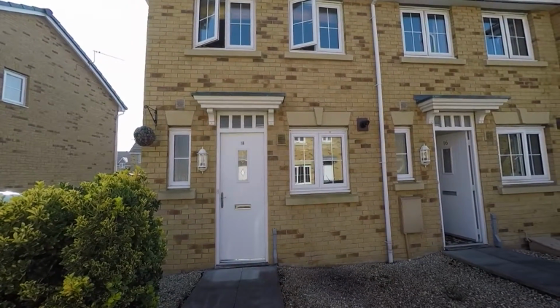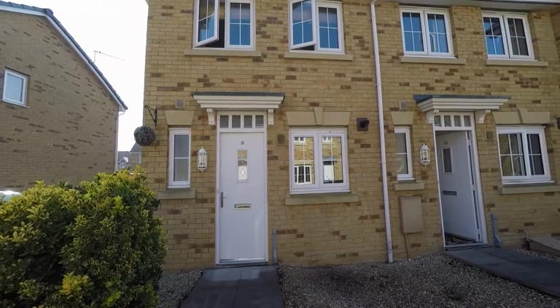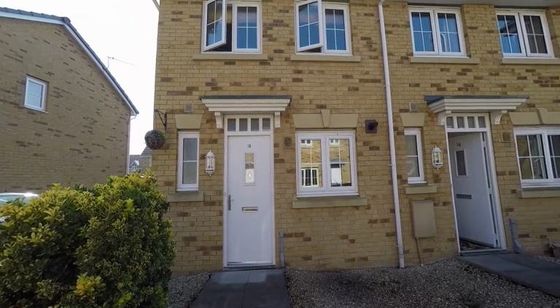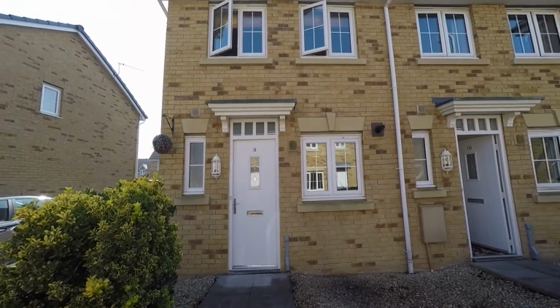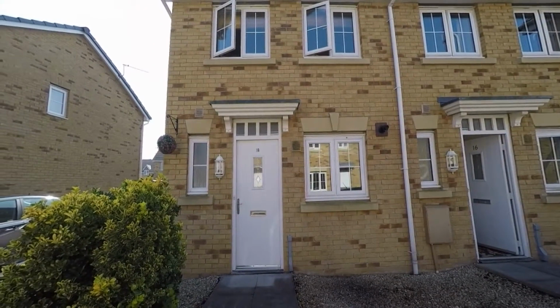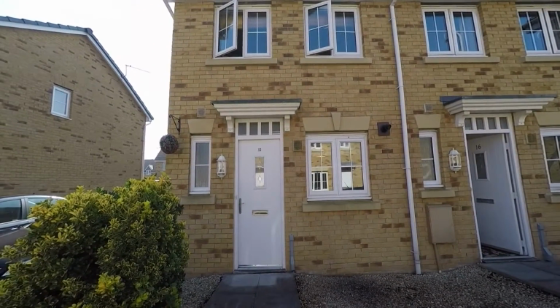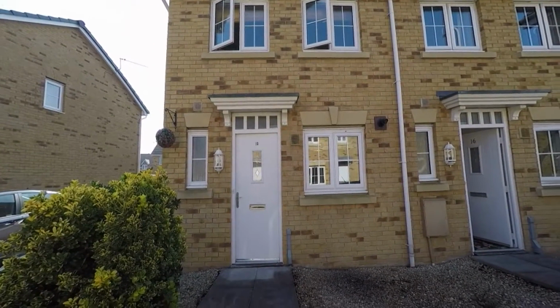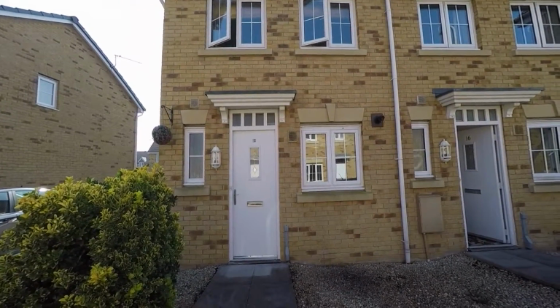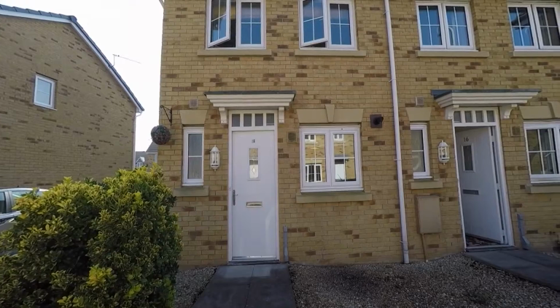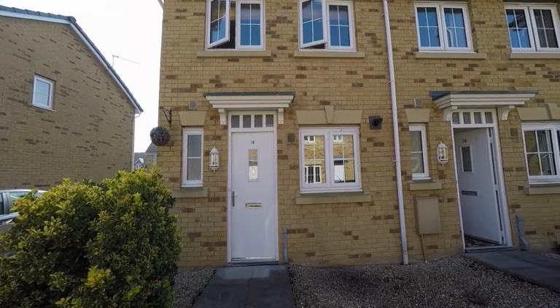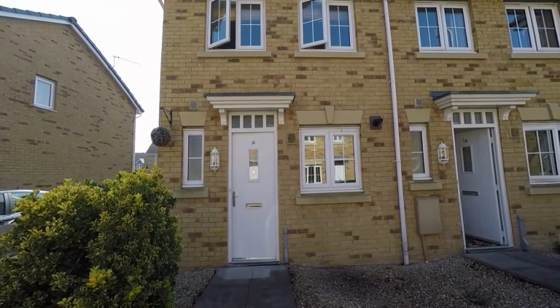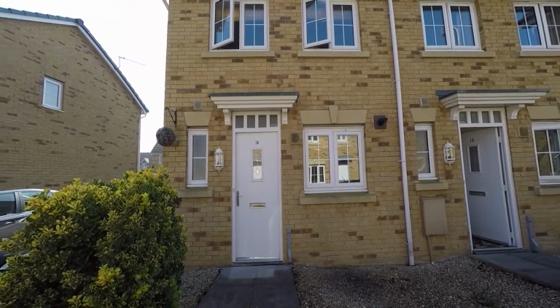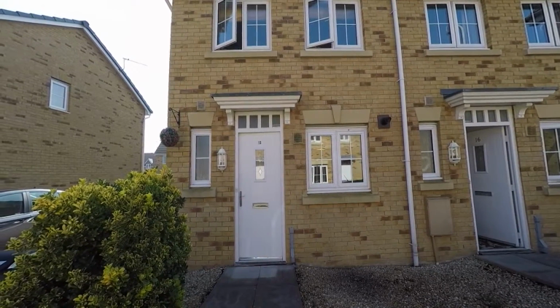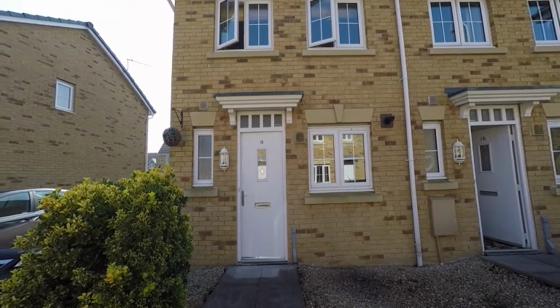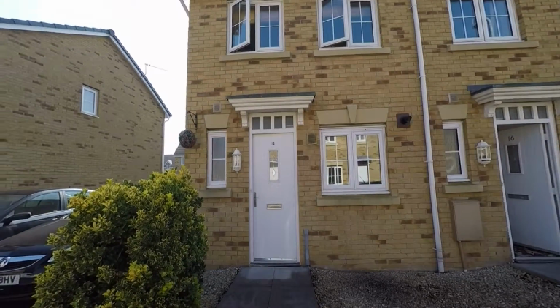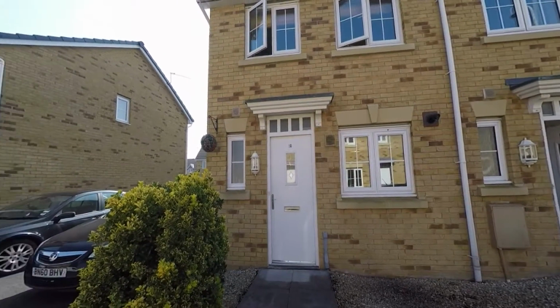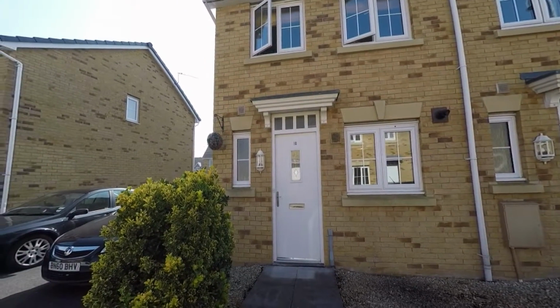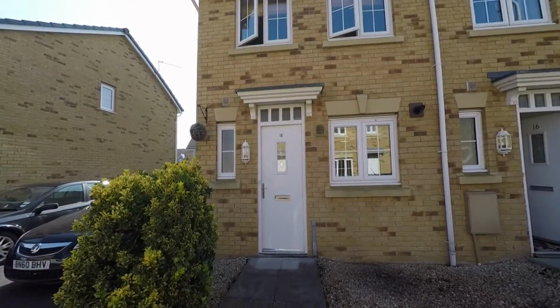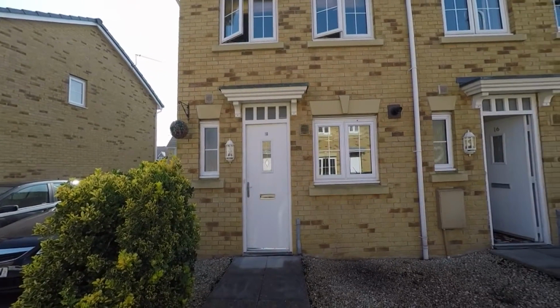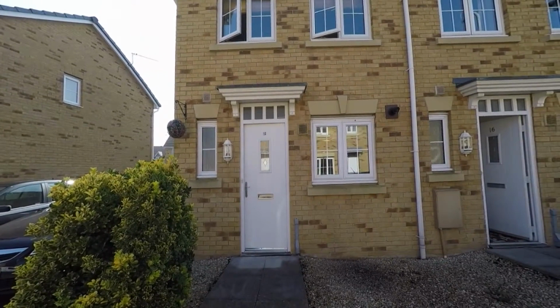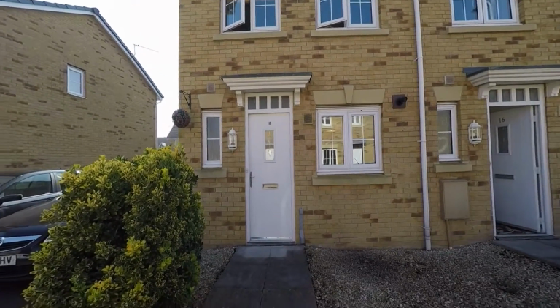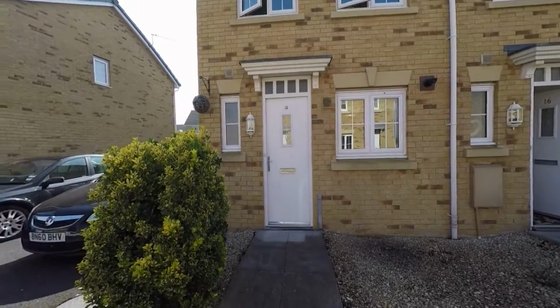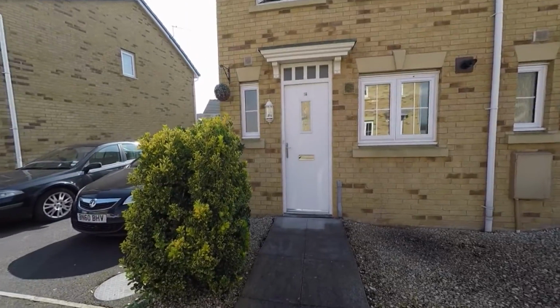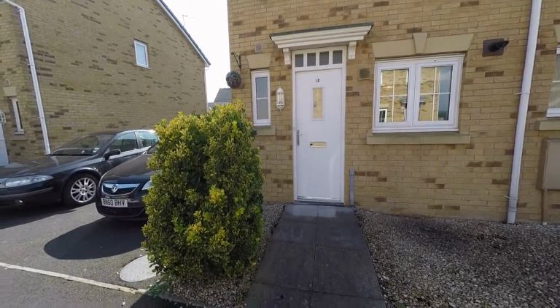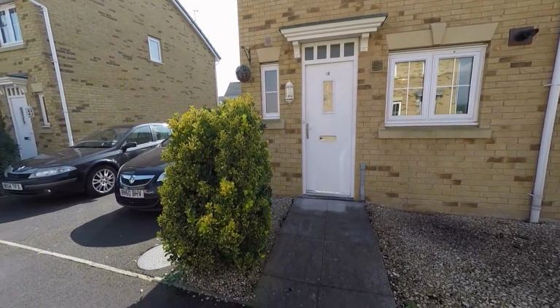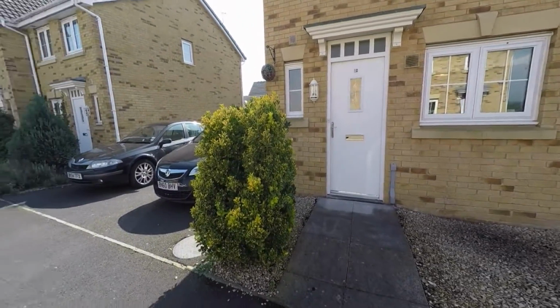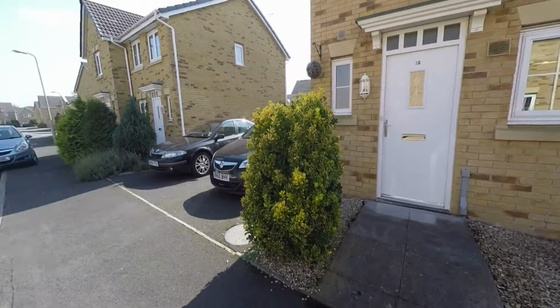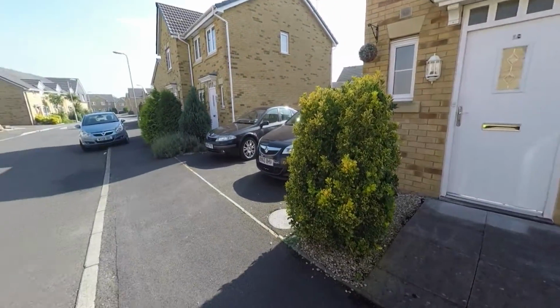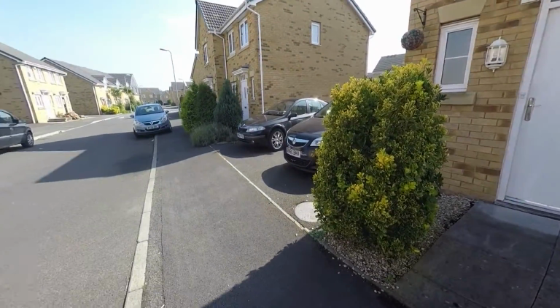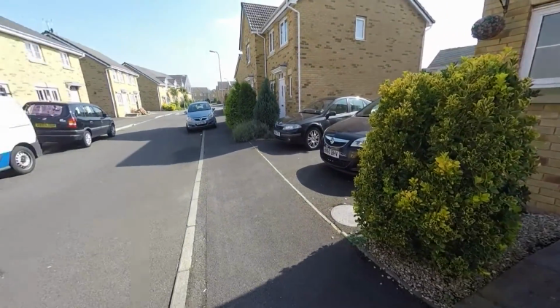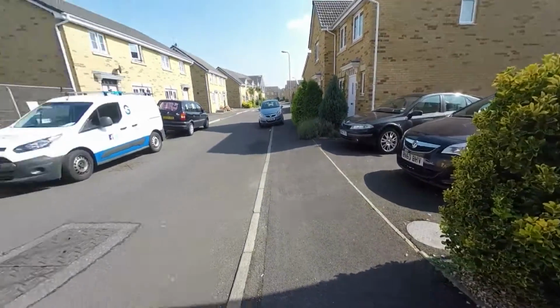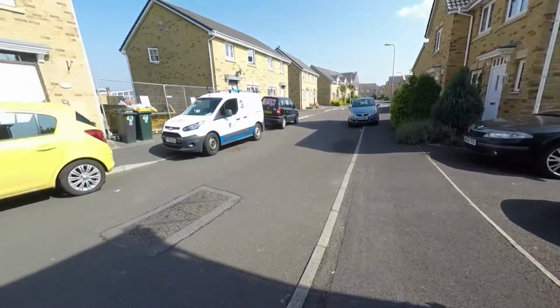Hello and welcome to the Pinkmove video tour of this lovely two-bedroom end terrace property situated in Schooner Circle, Dufferin, Newport. There is a double driveway to the side of the property, situated in a quiet street.